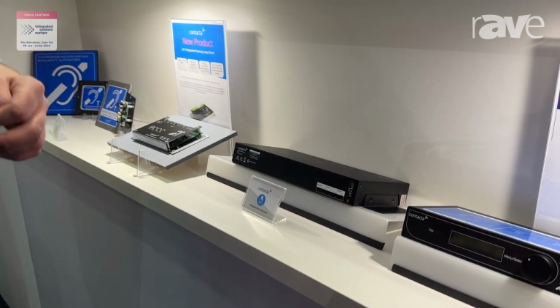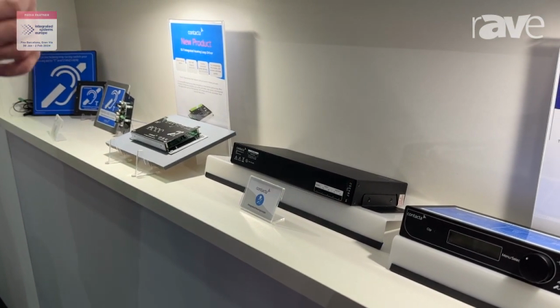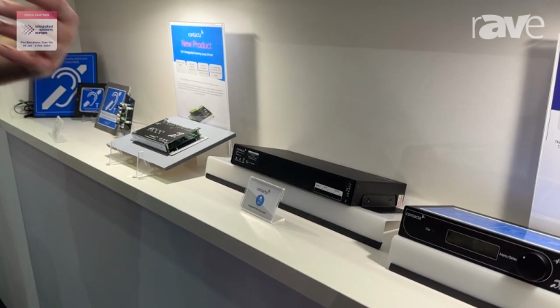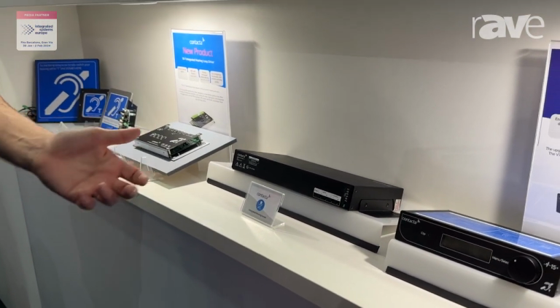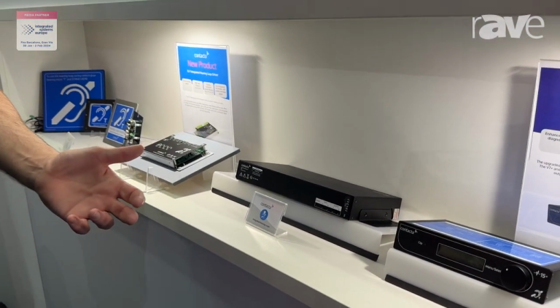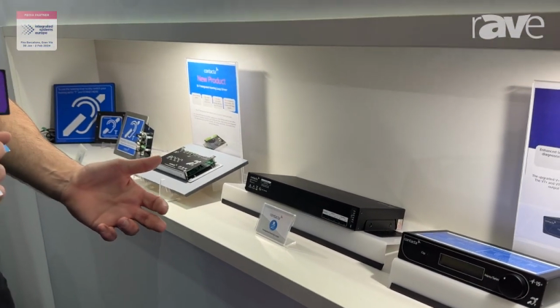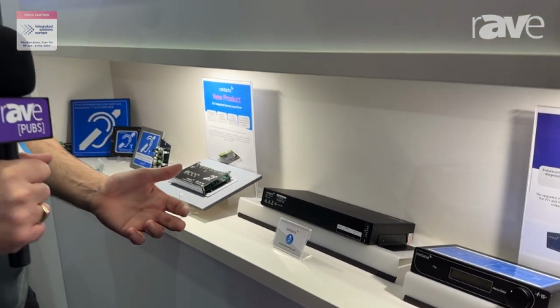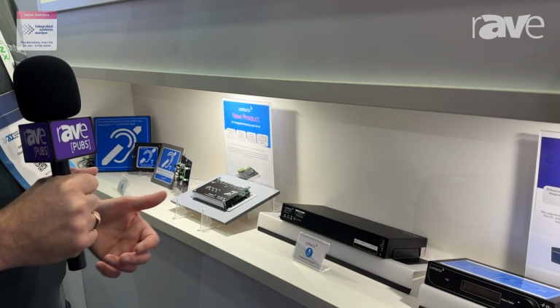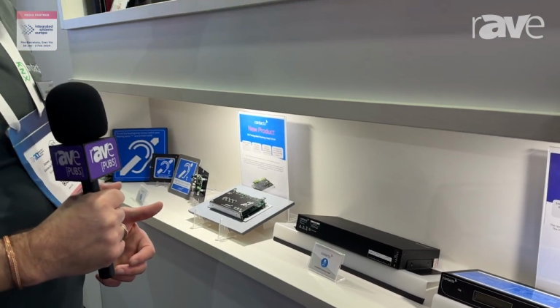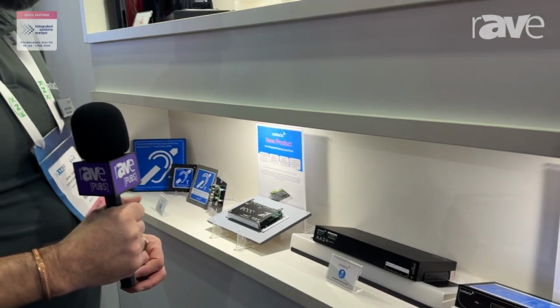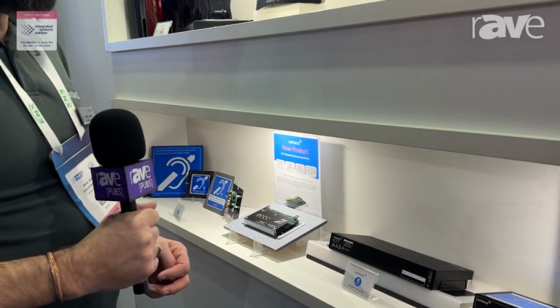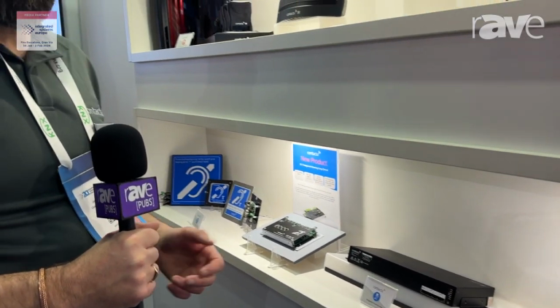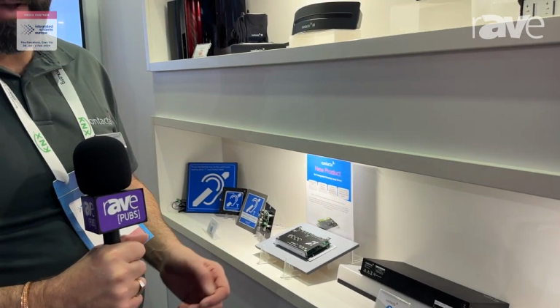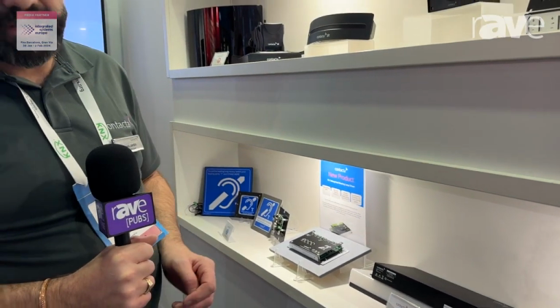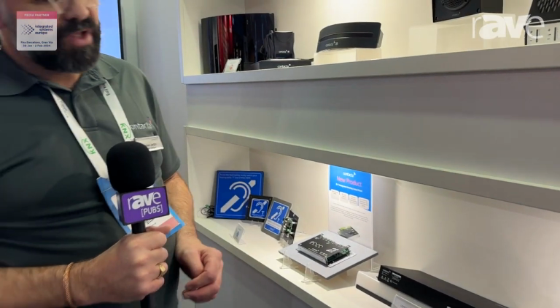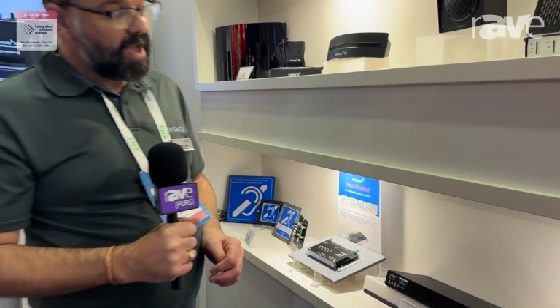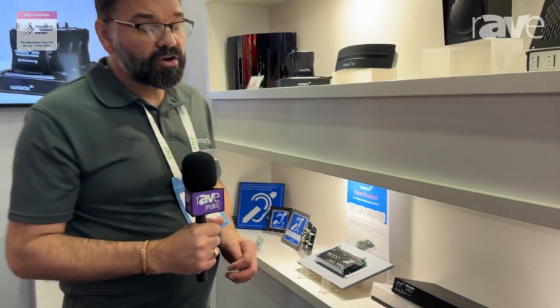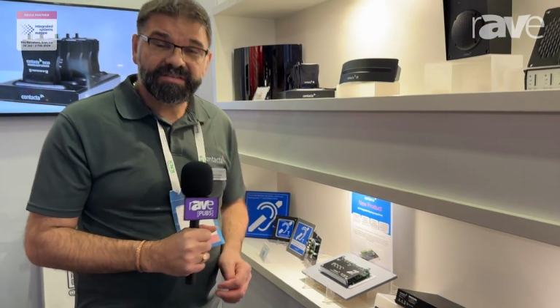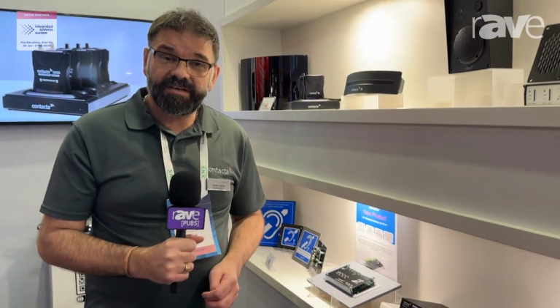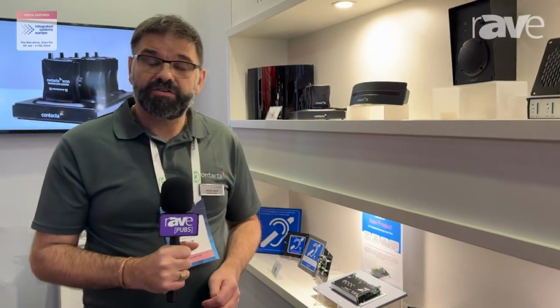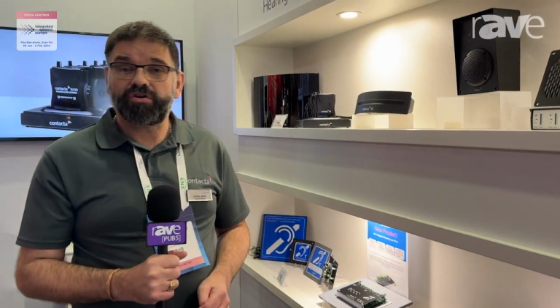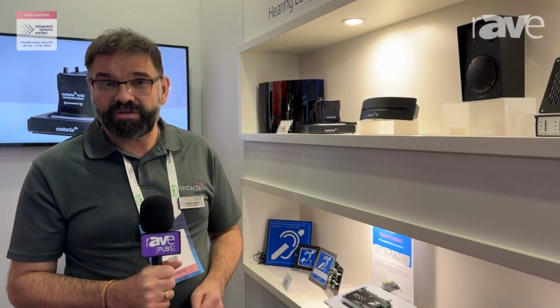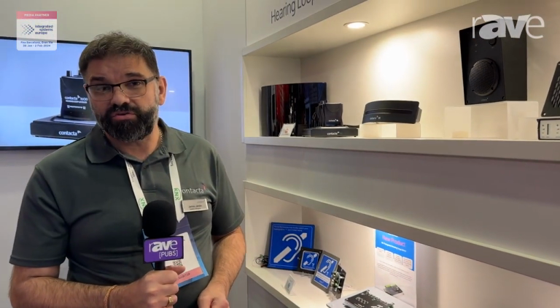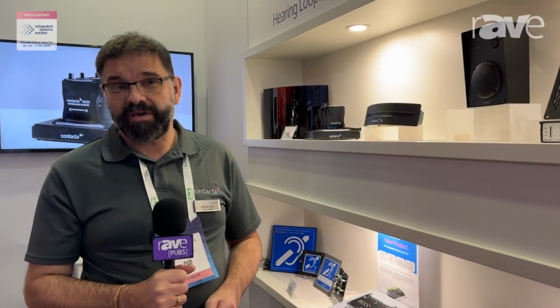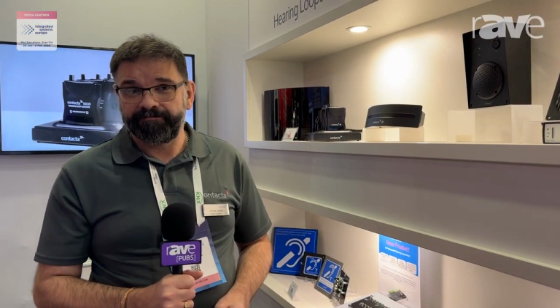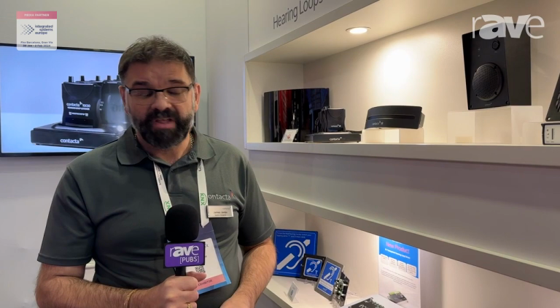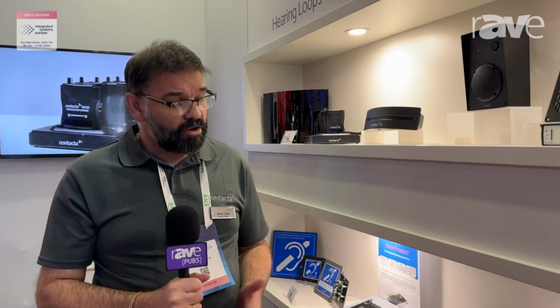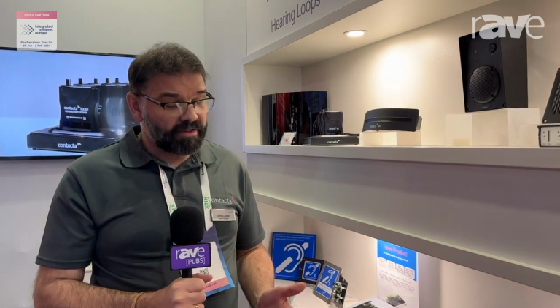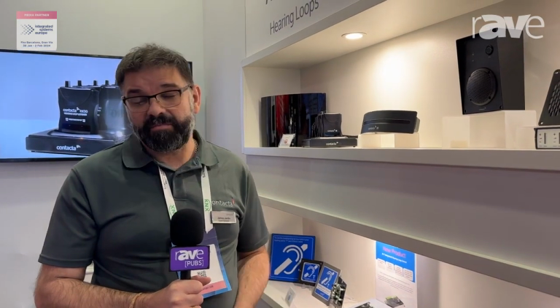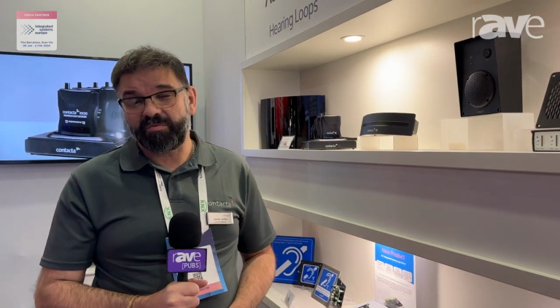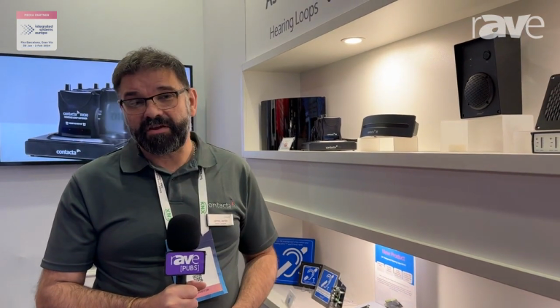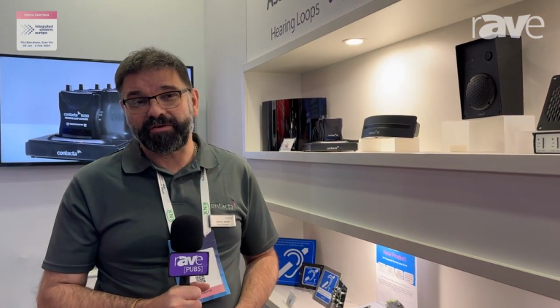If you want more information then please visit our website at contacta.co.uk and all the information will be there for you.